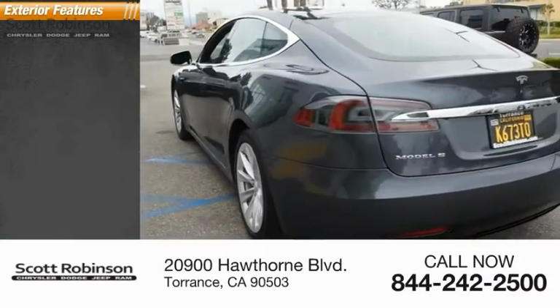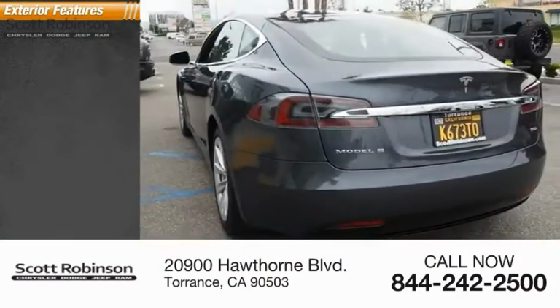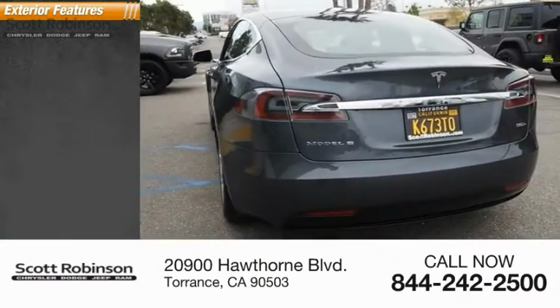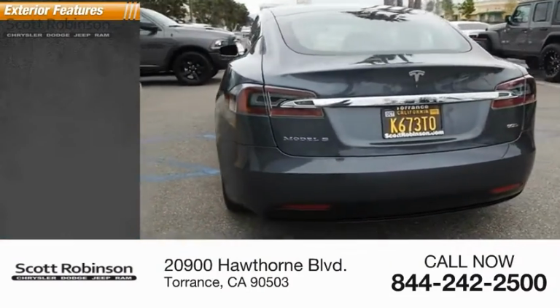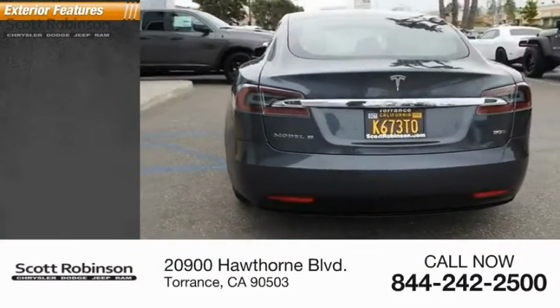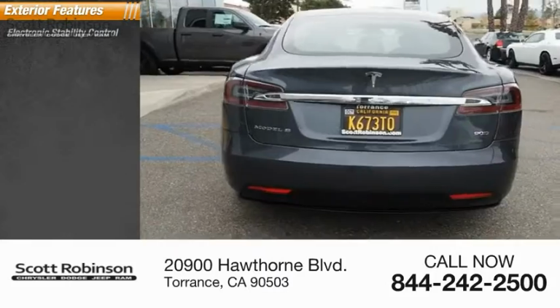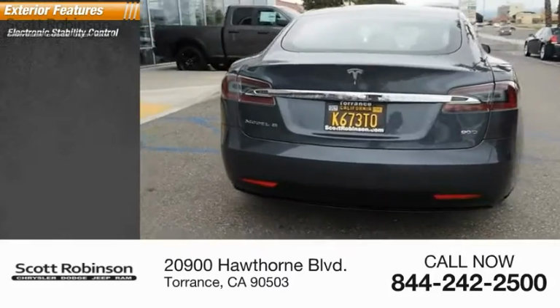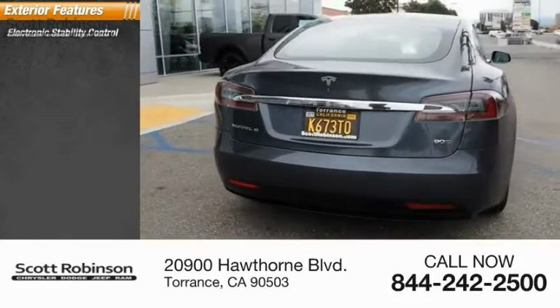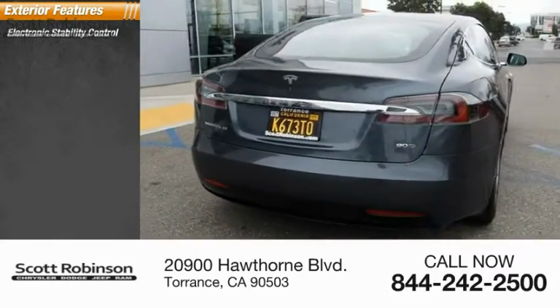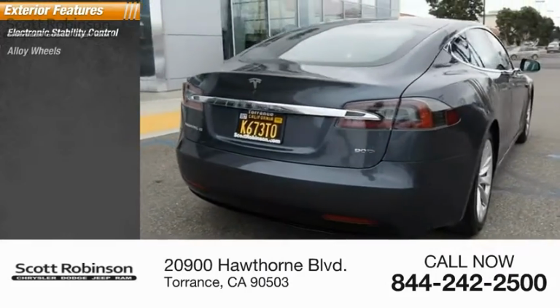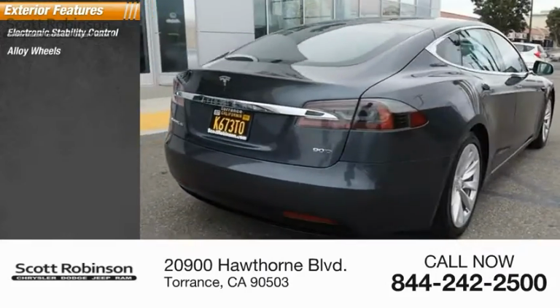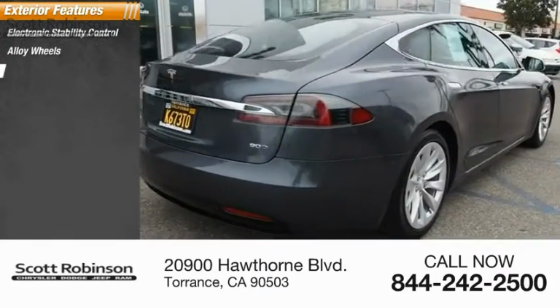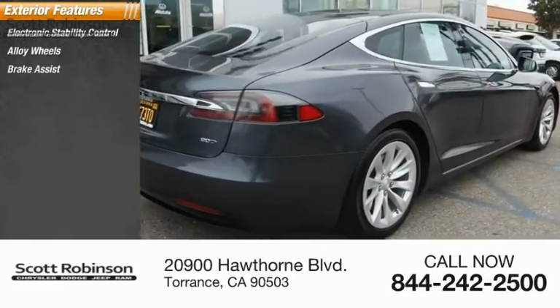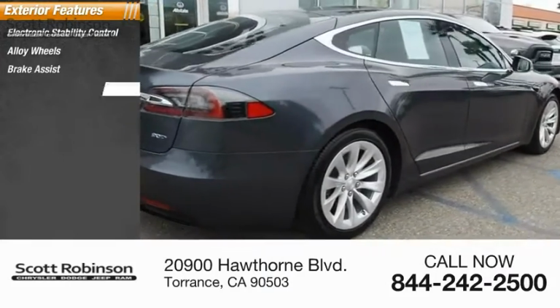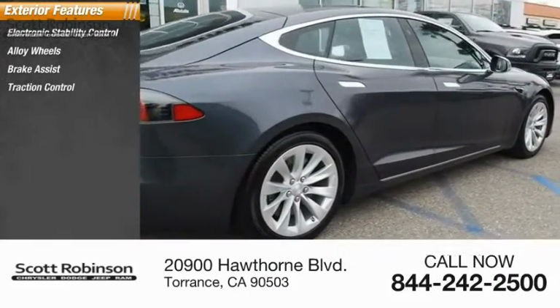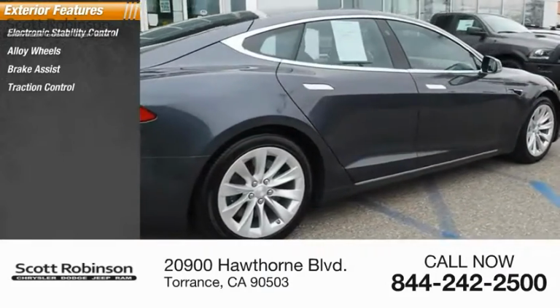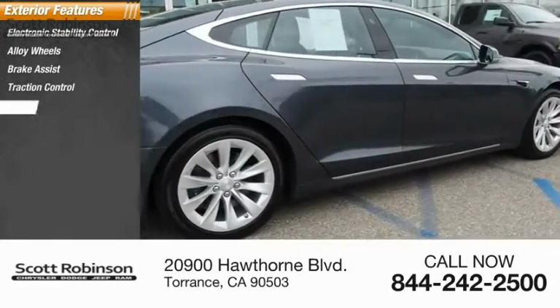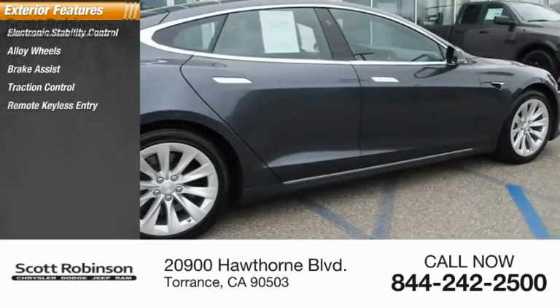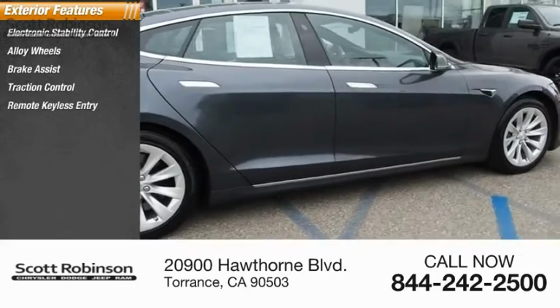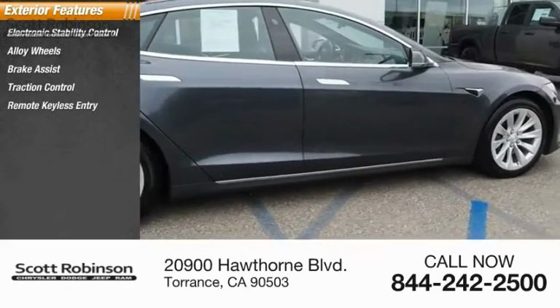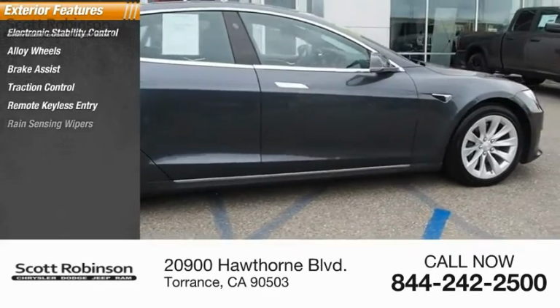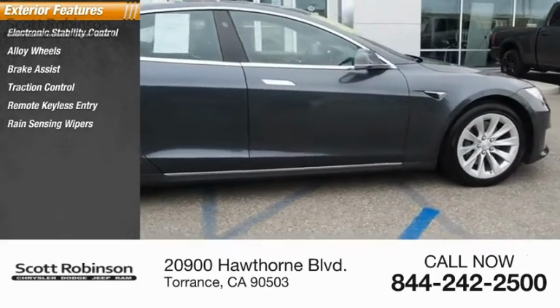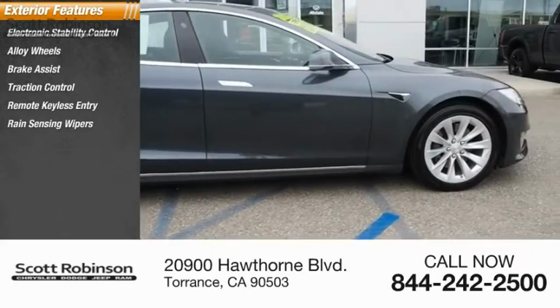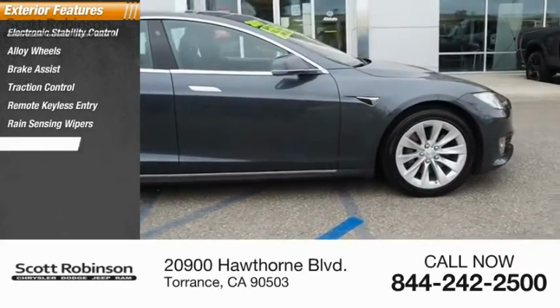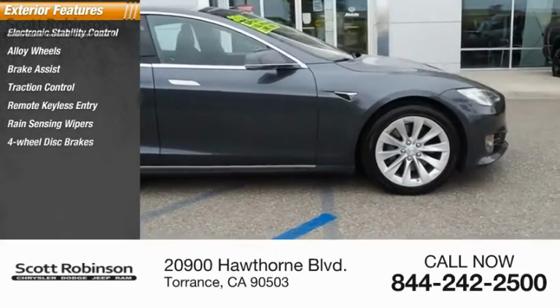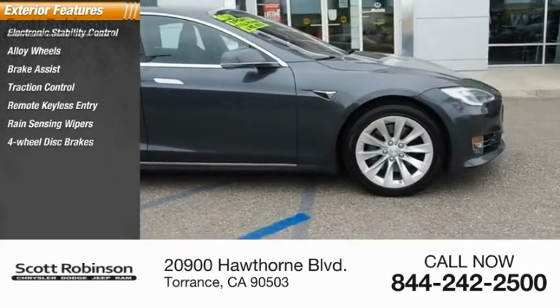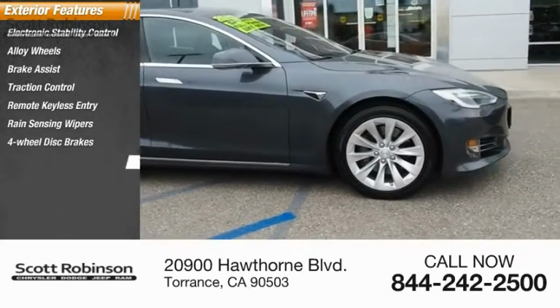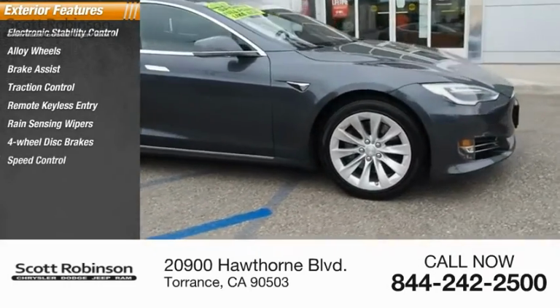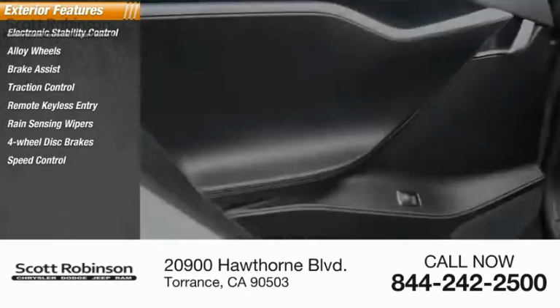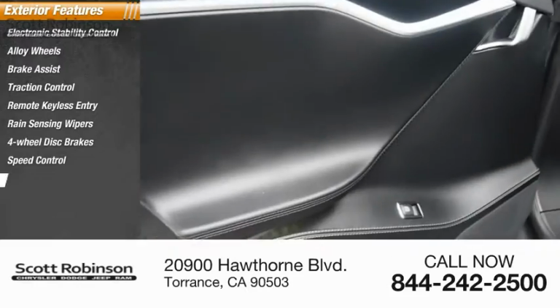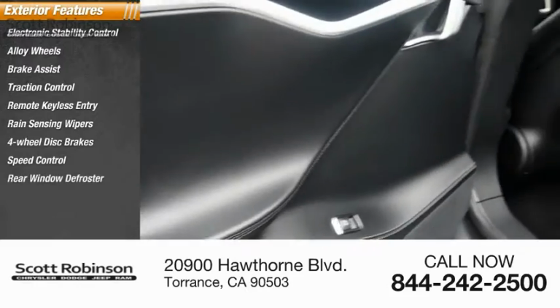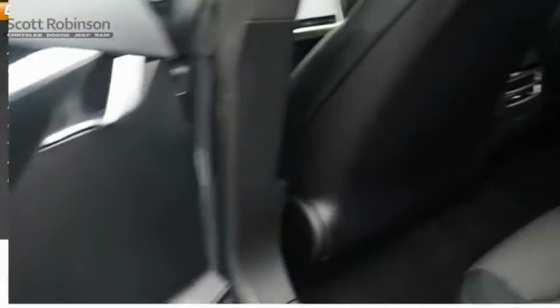Here are some of this vehicle's great options: electronic stability control, alloy wheels, brake assist, traction control, remote keyless entry, rain sensing wipers, four-wheel disc brakes, speed control, rear window defroster.